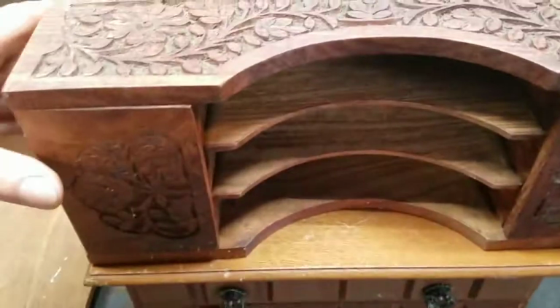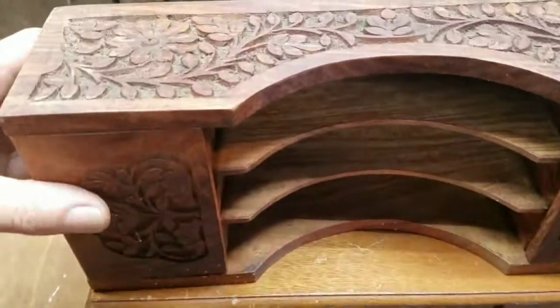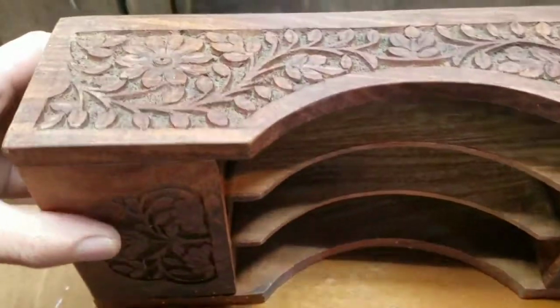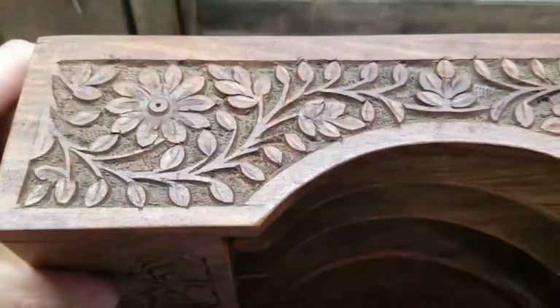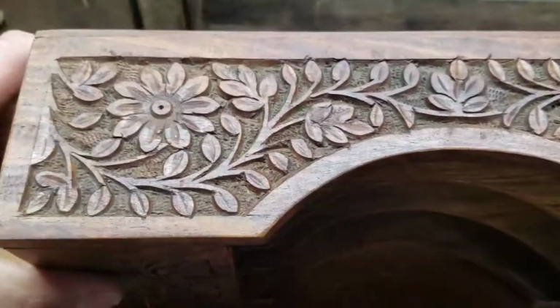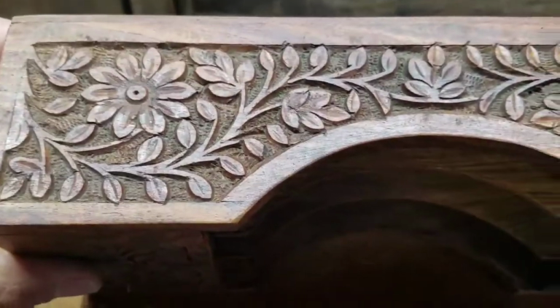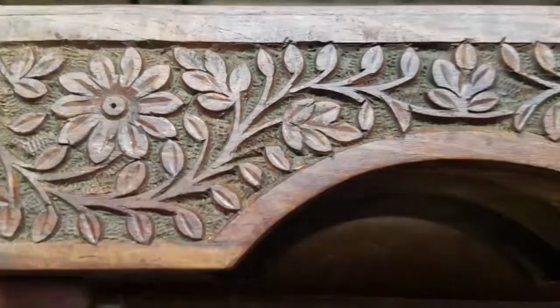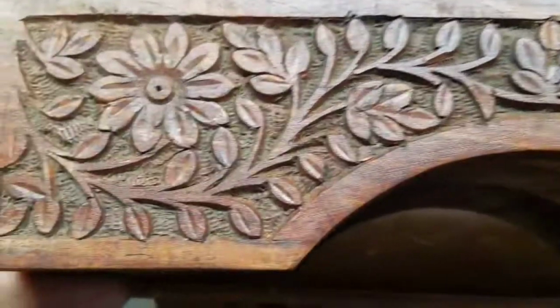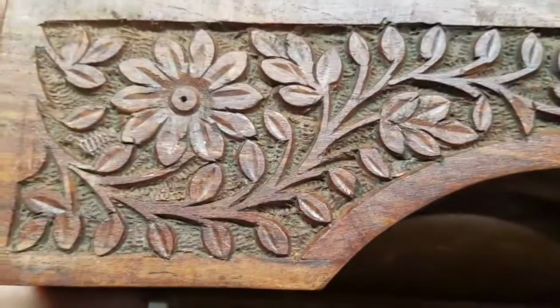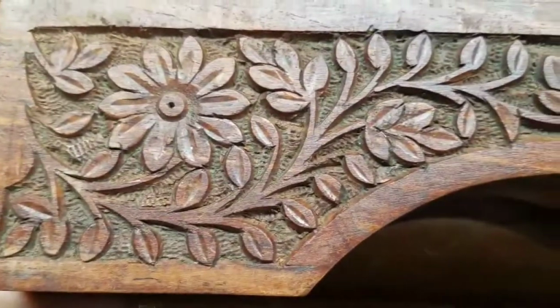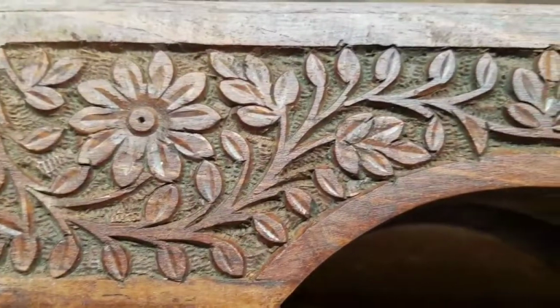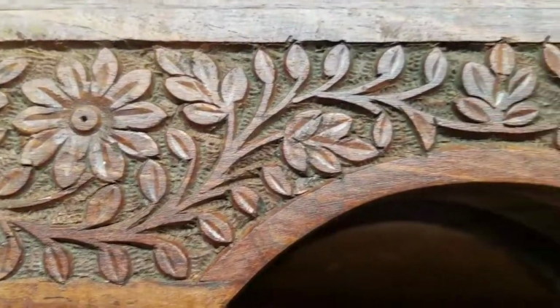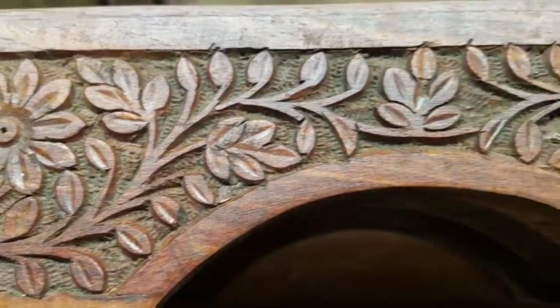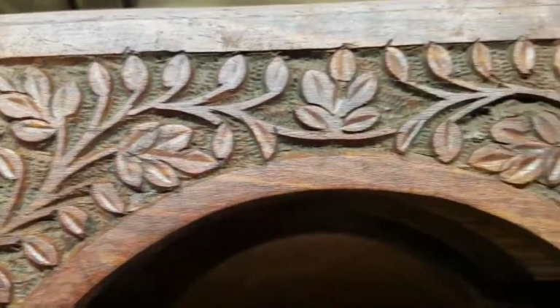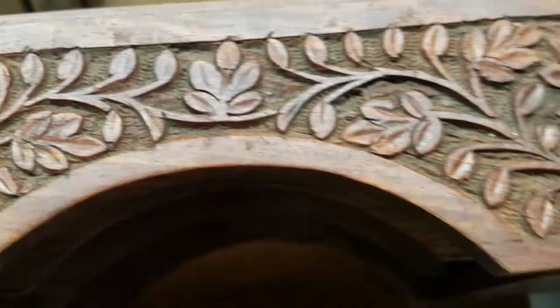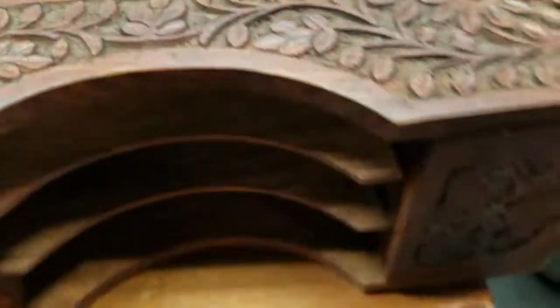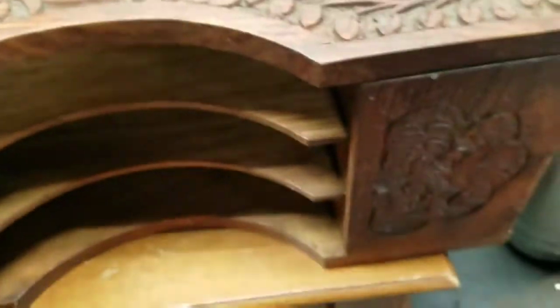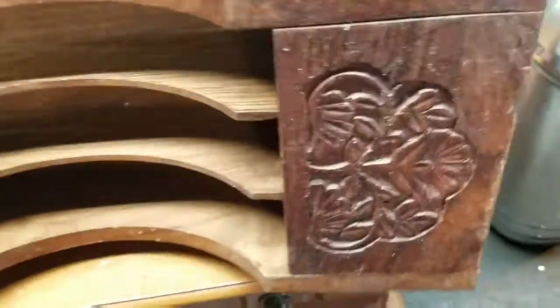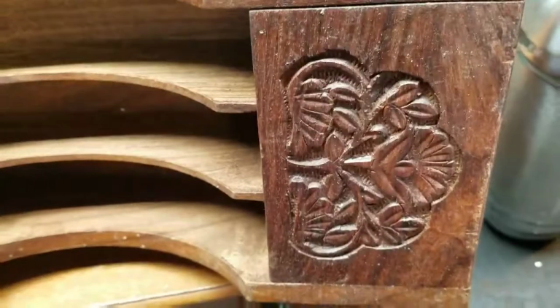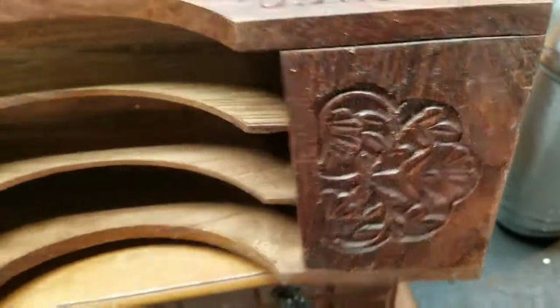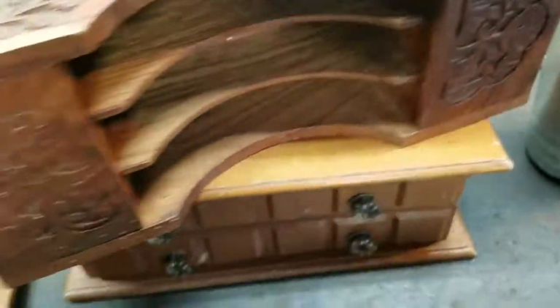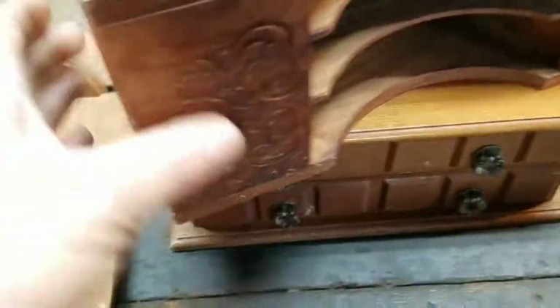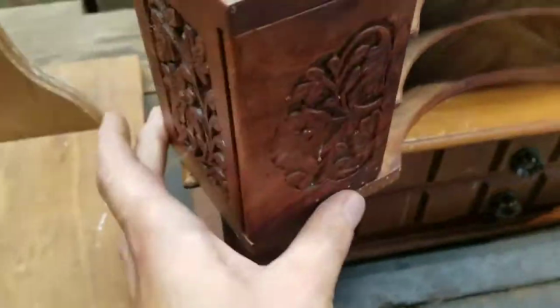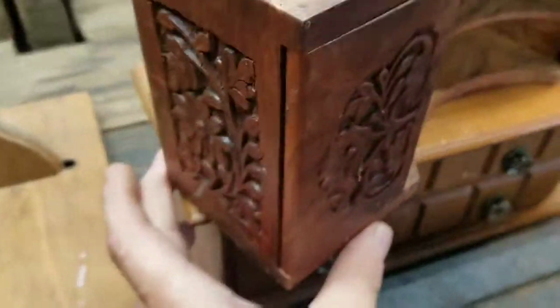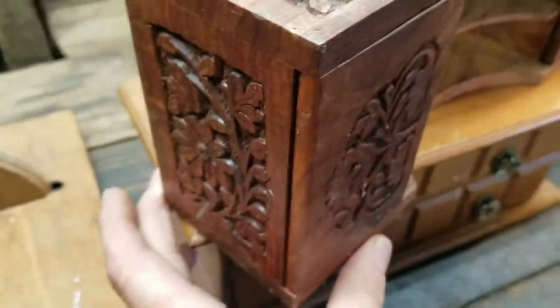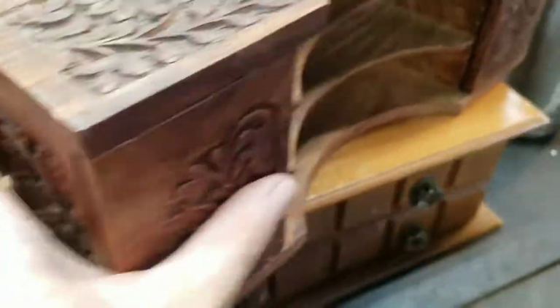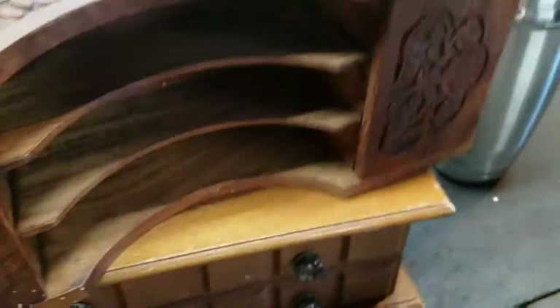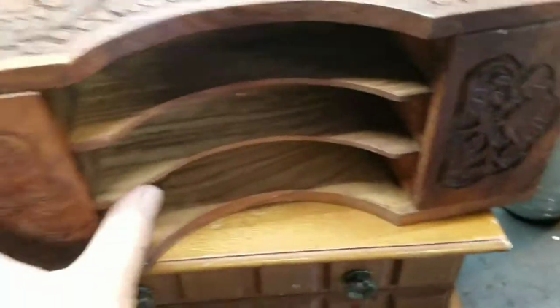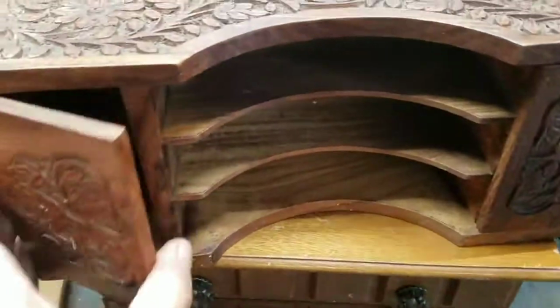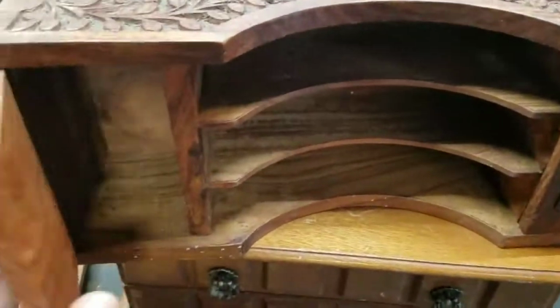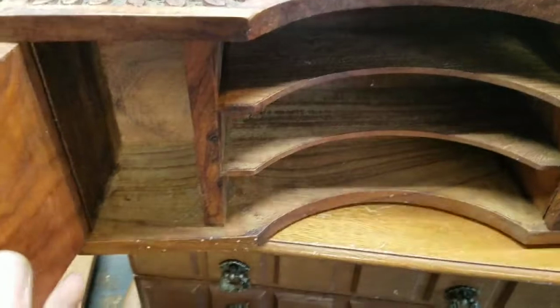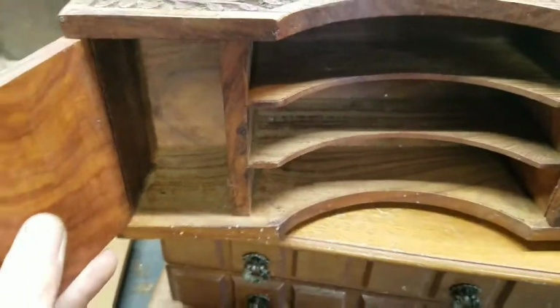This I thought was neat. Somebody spent a long time carving that — it's hand carved. And on the sides too. Nothing on the back. The doors open up.